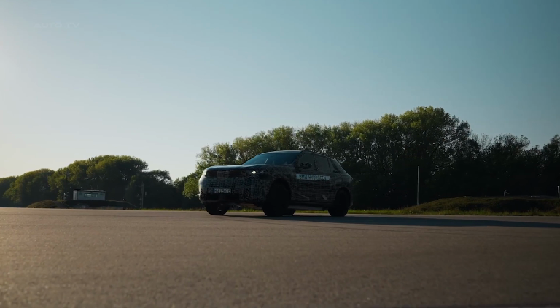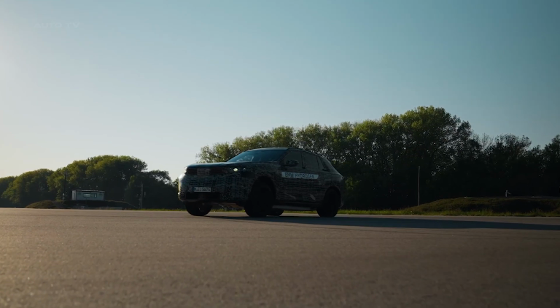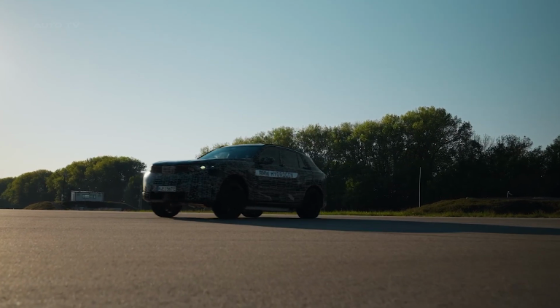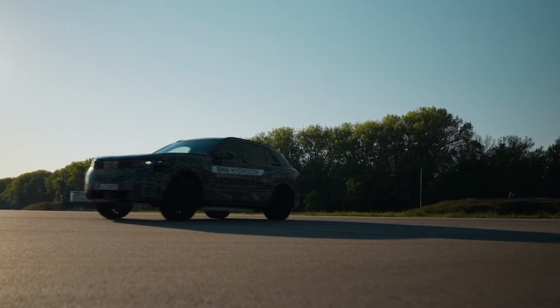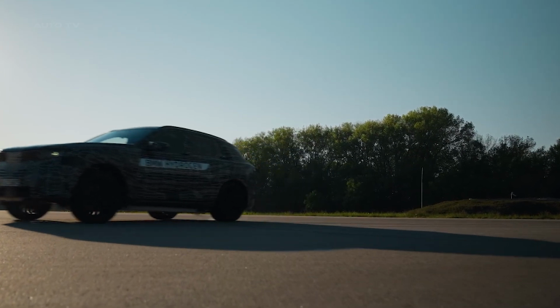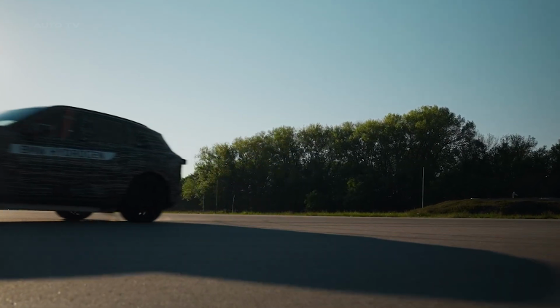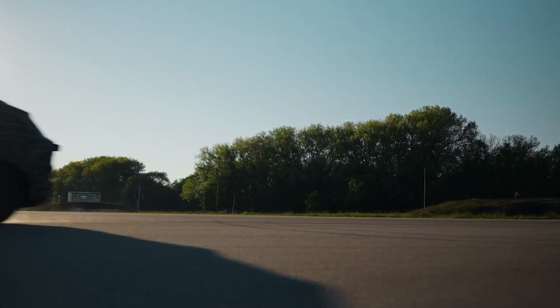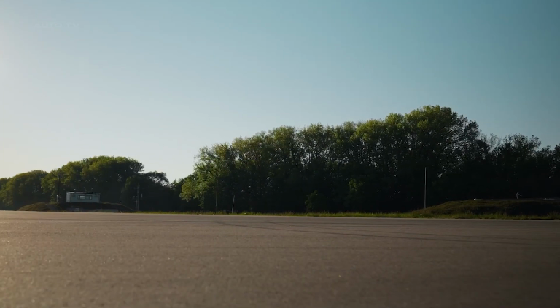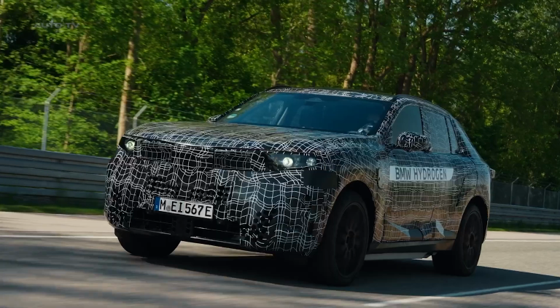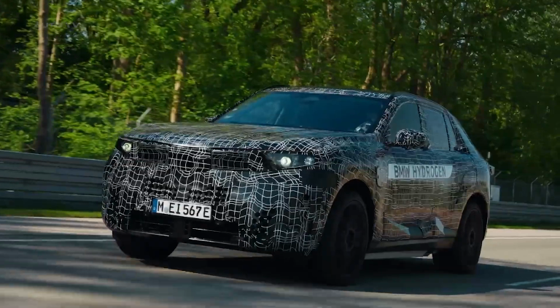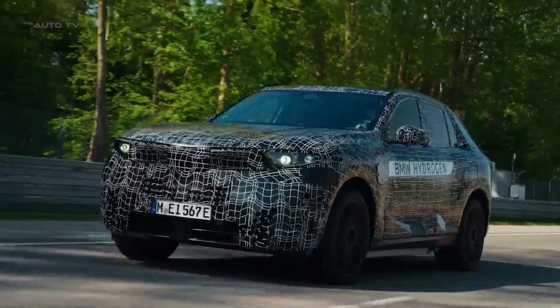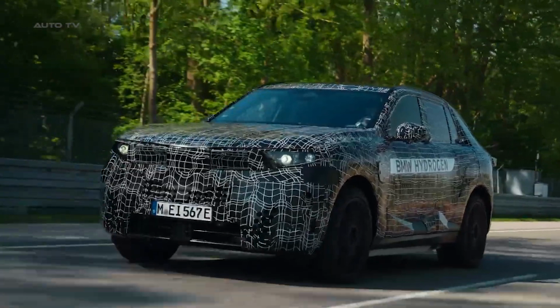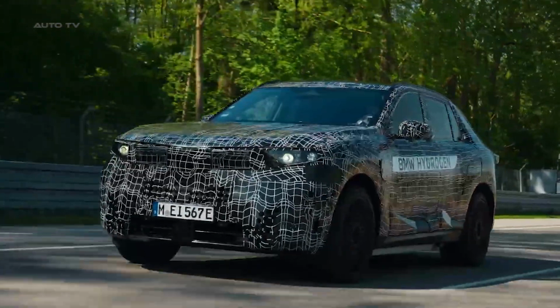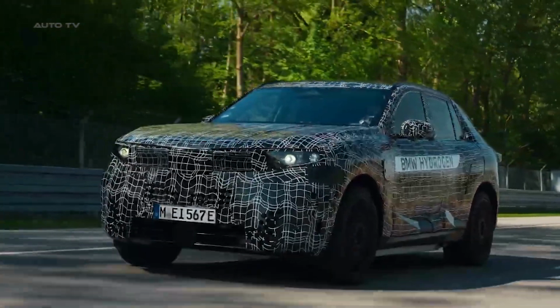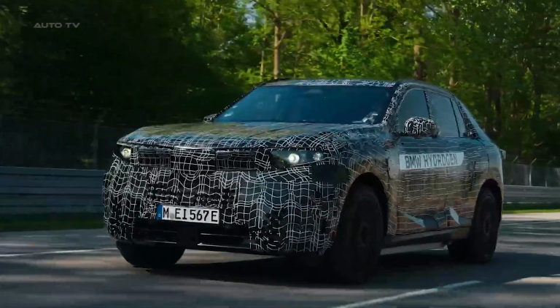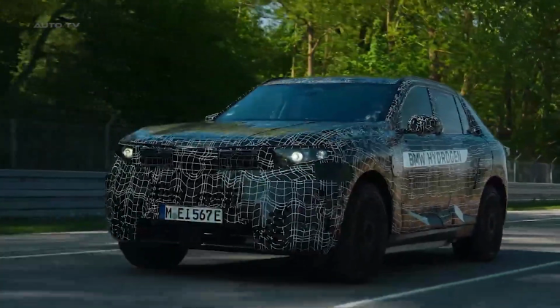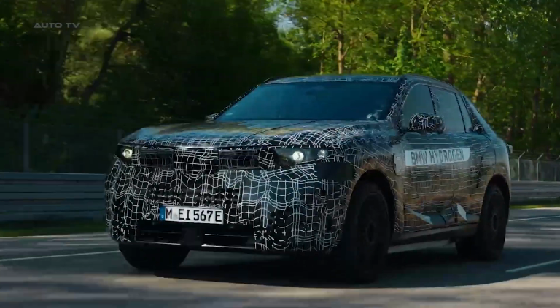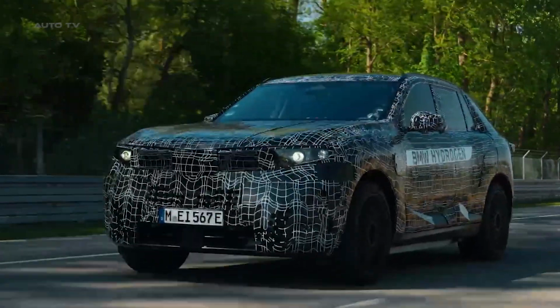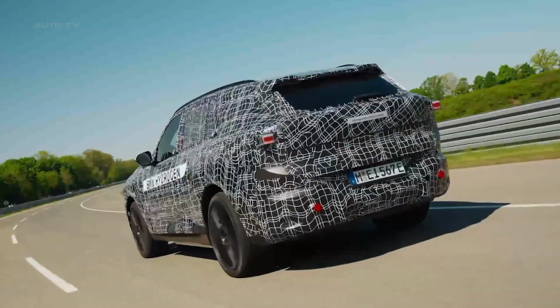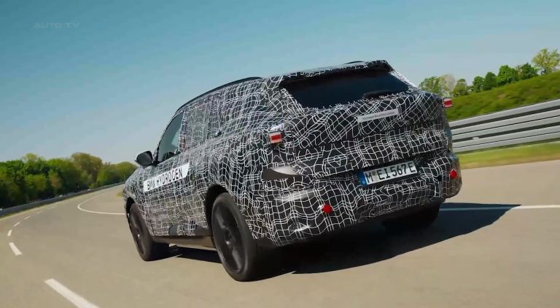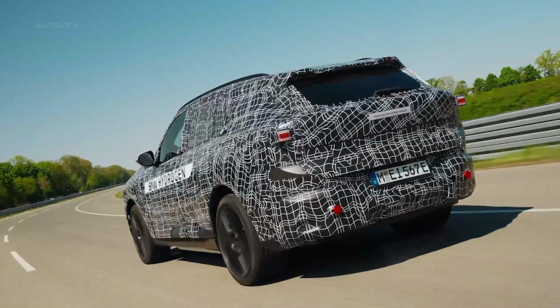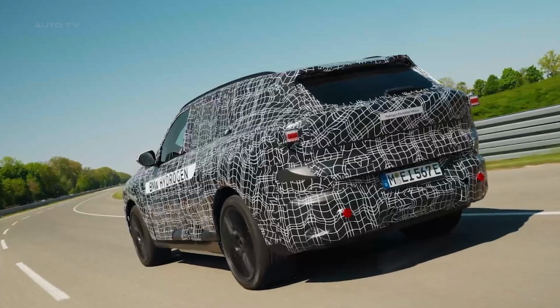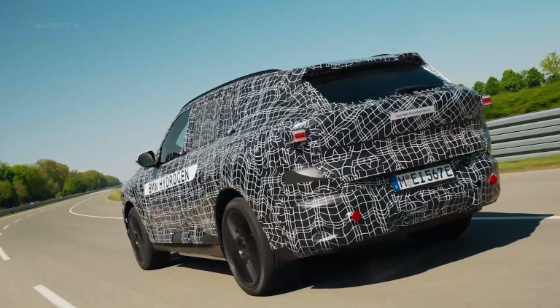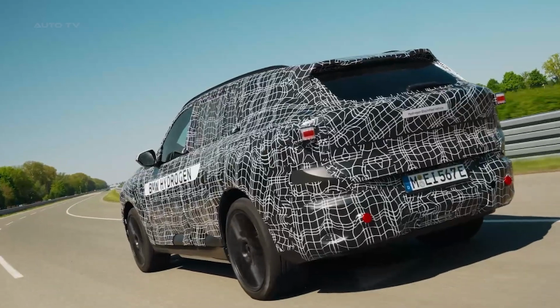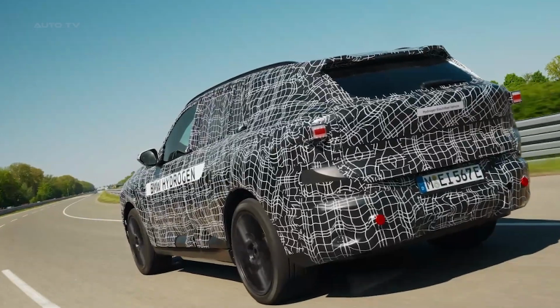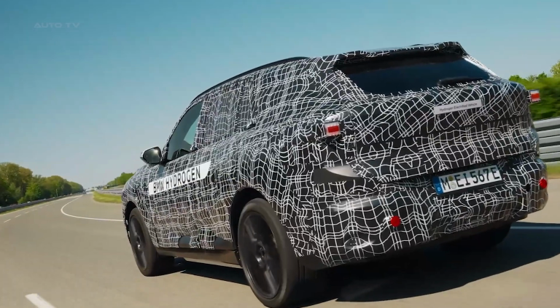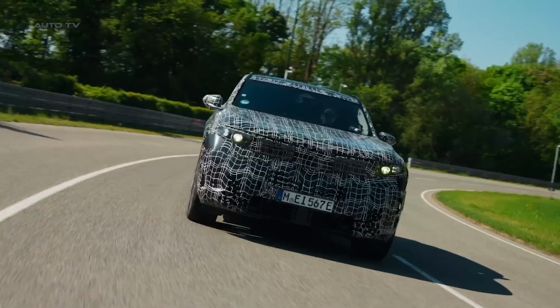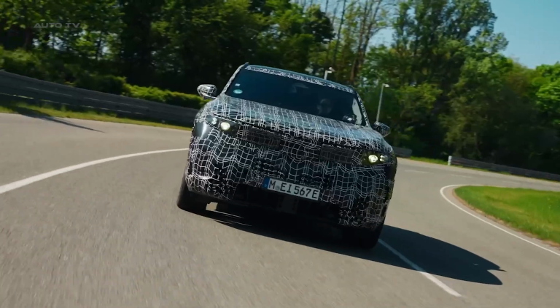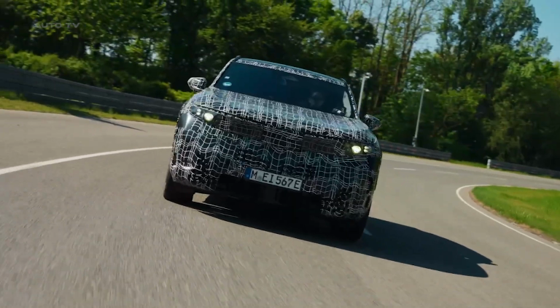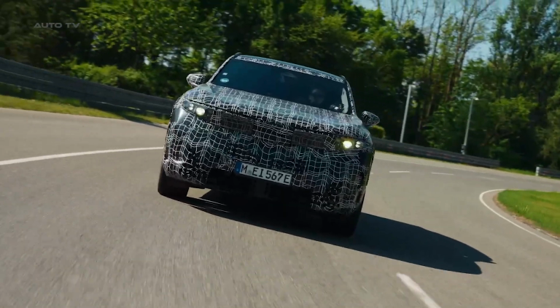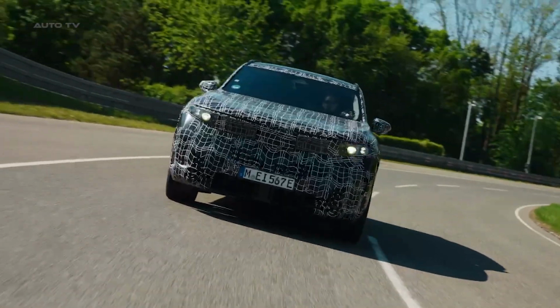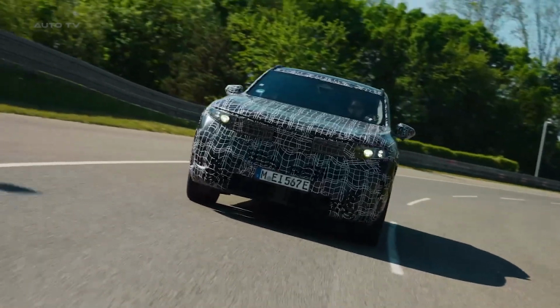The iX5 Hydrogen will get the same Neuer Klasse design language as BMW's latest electric vehicles — bold, futuristic, and absolutely stunning. Inside, you're getting a full-width head-up display and a massive 17.9-inch touchscreen.